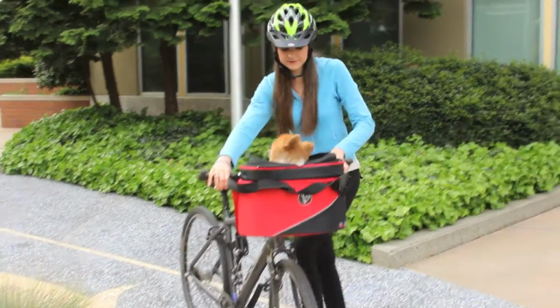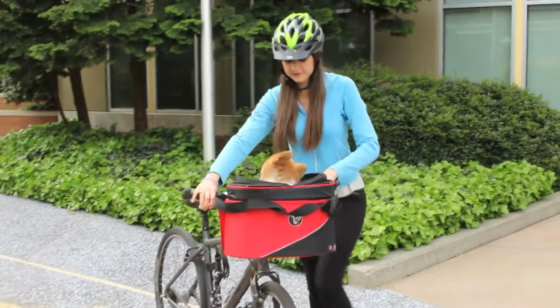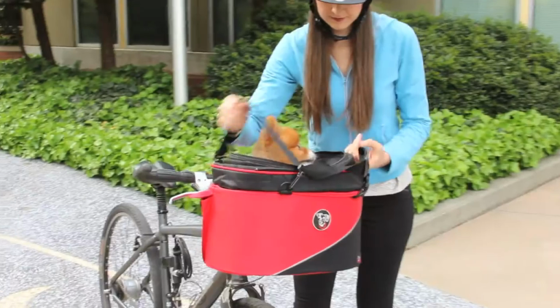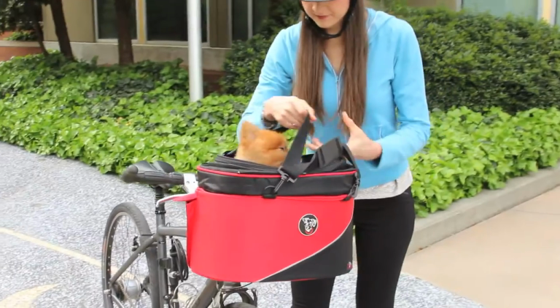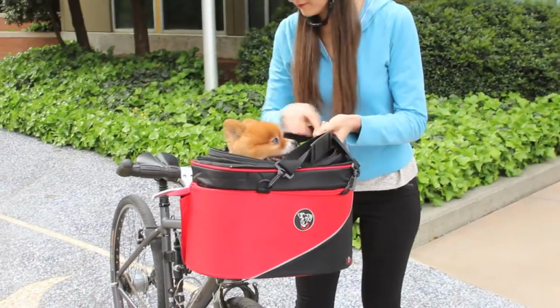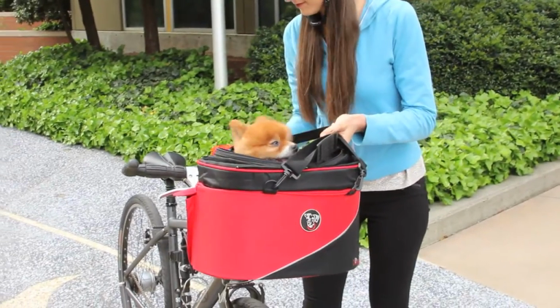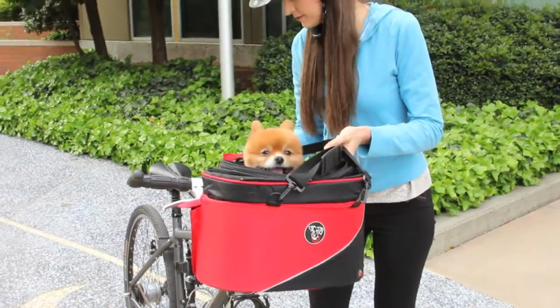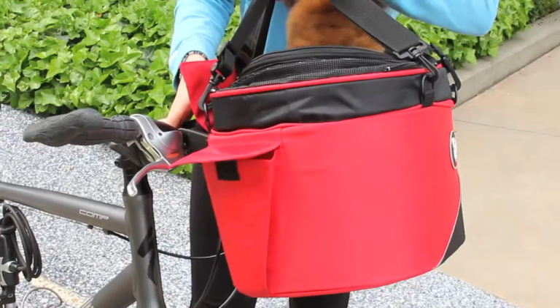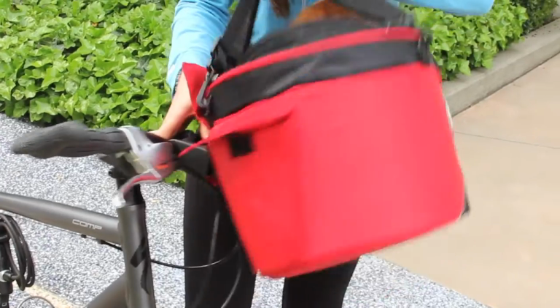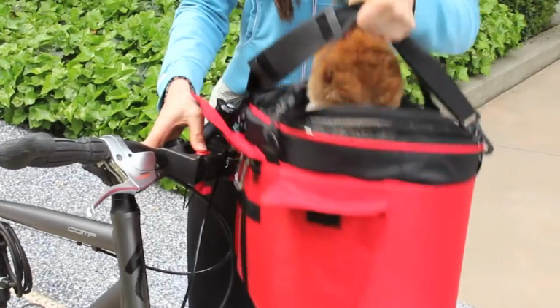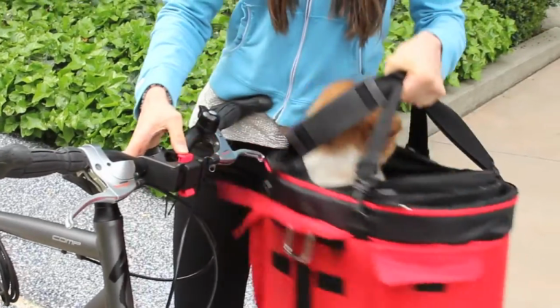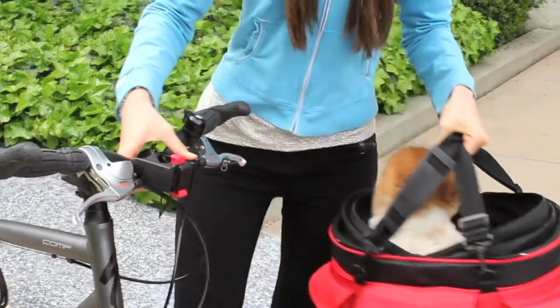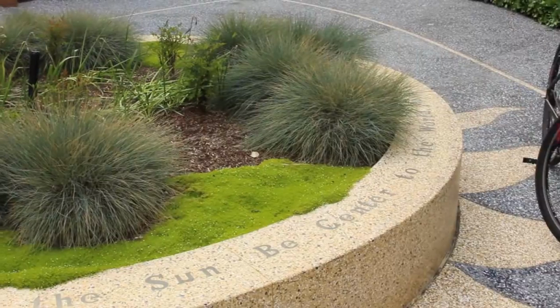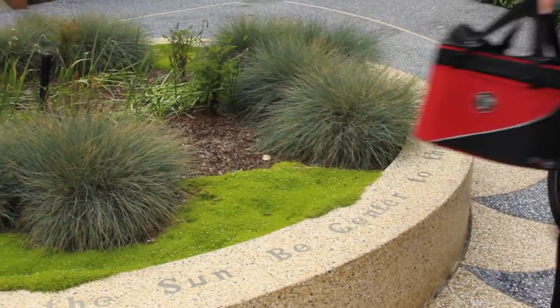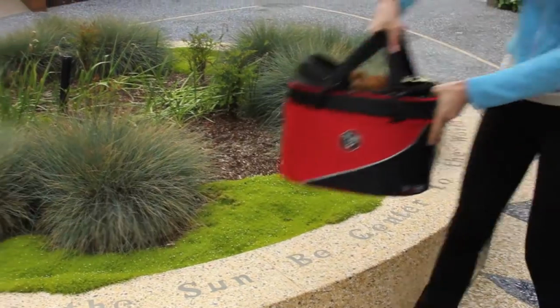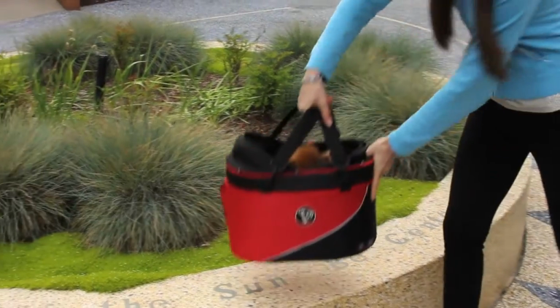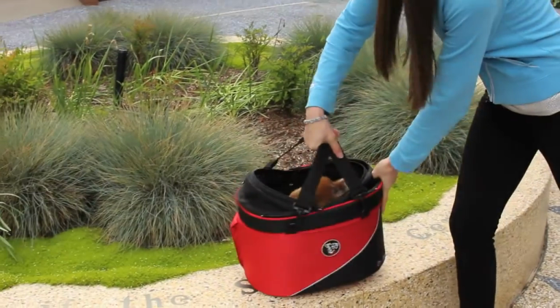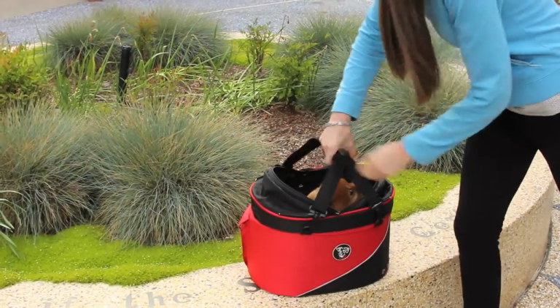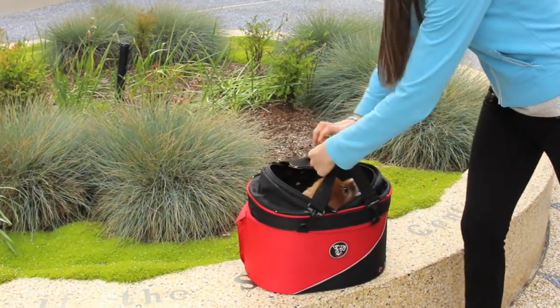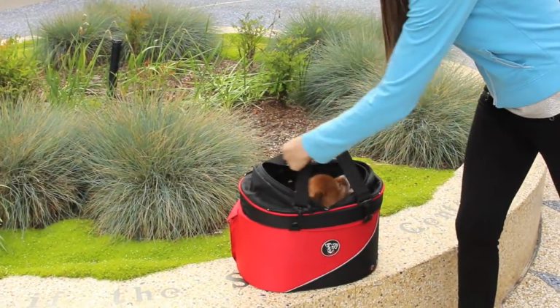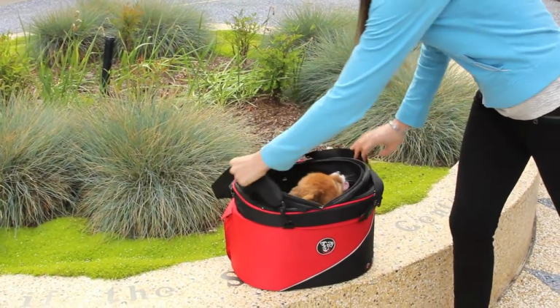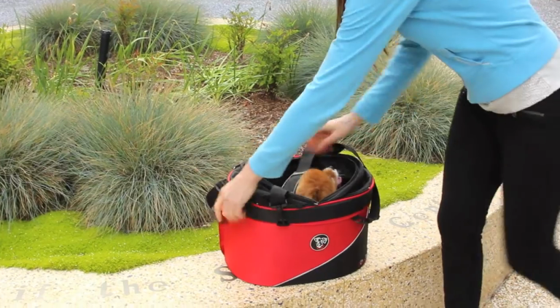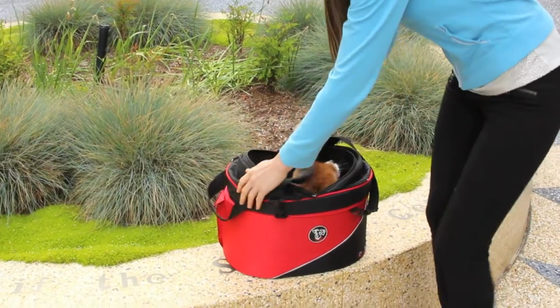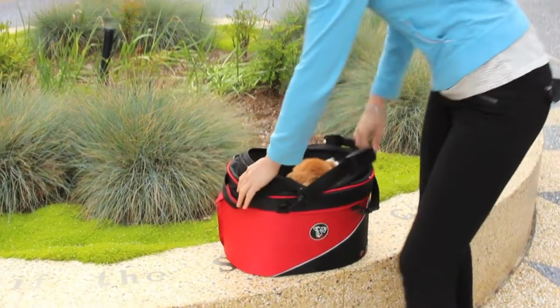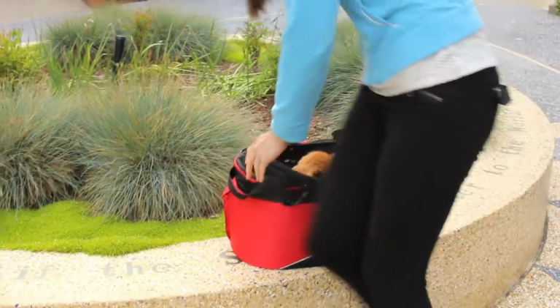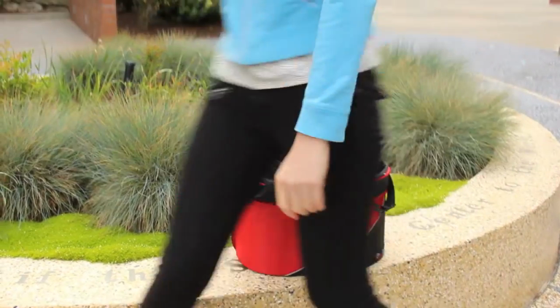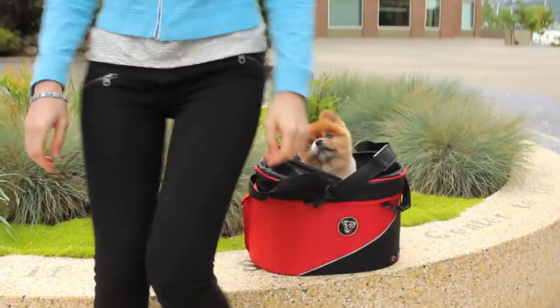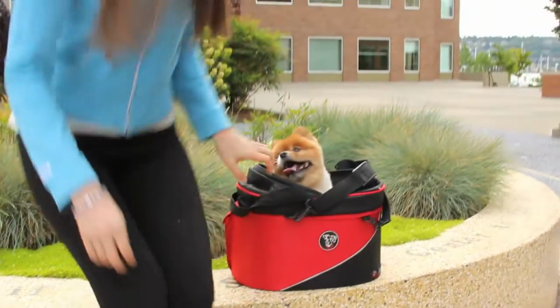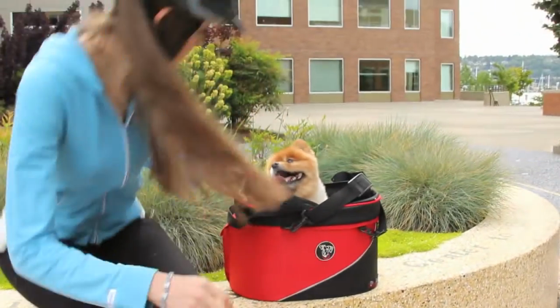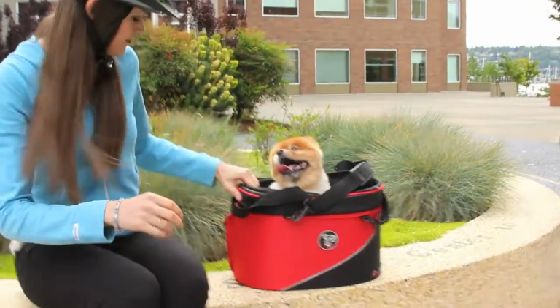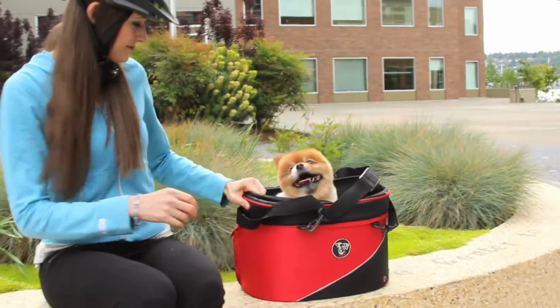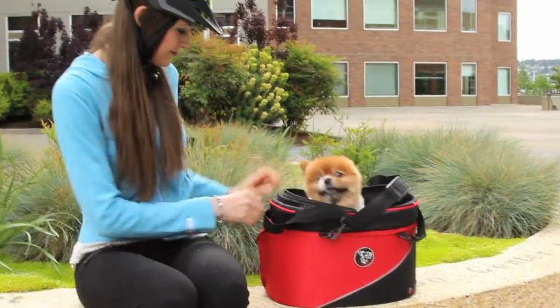After enjoying the views, take a break and relax. The Cocoon easily unclips from your bike for use as a carrier and travel pet bed. Enjoy the sights and sounds as you take a moment to catch up on life.